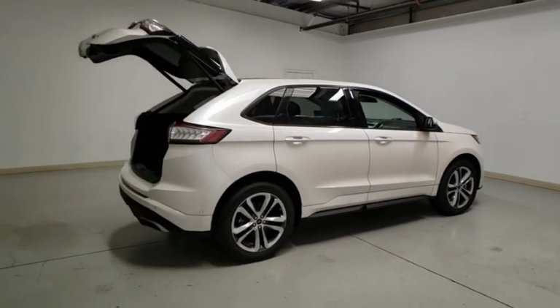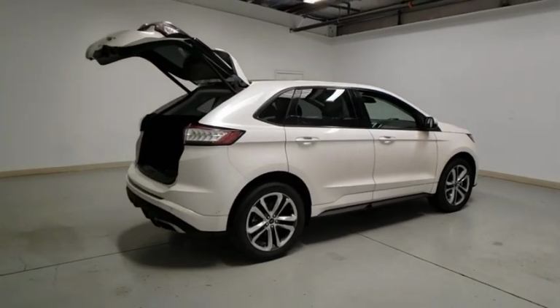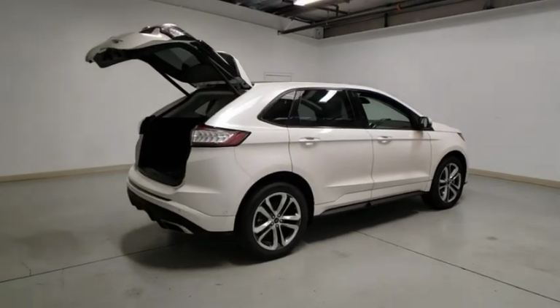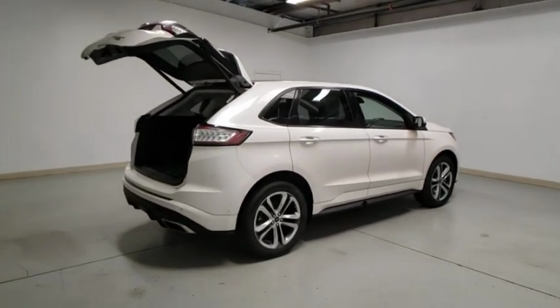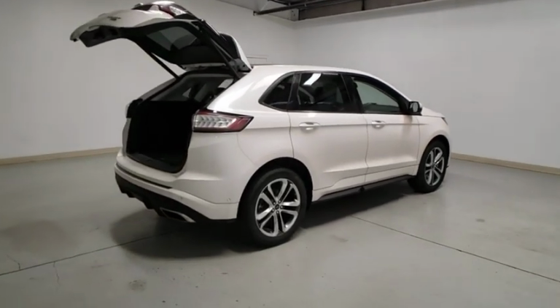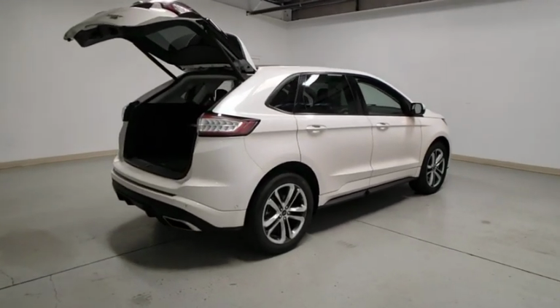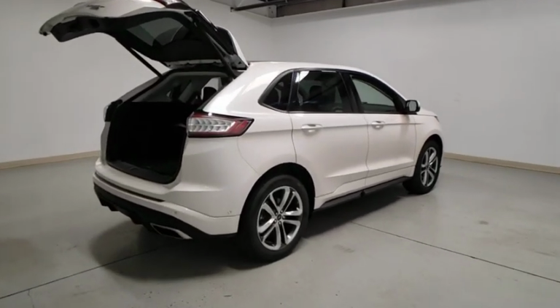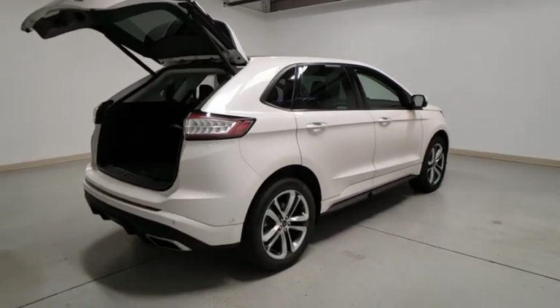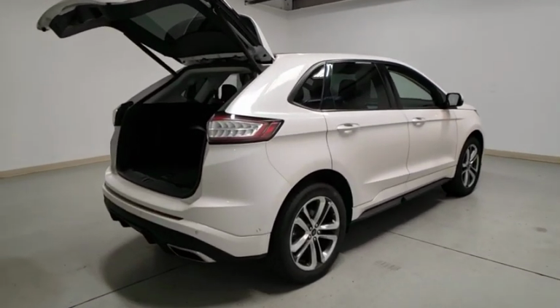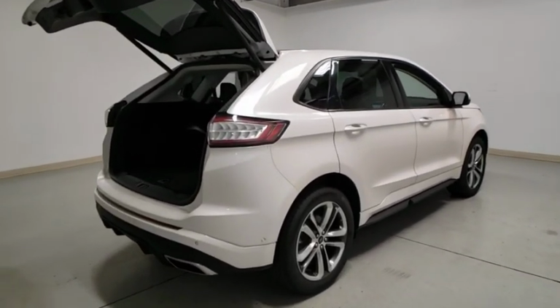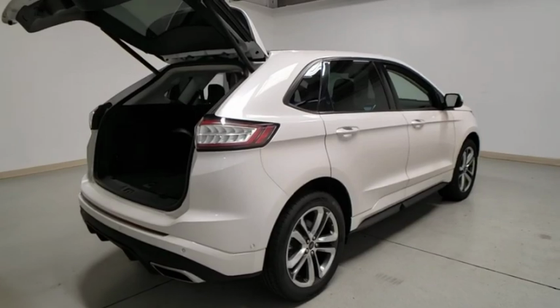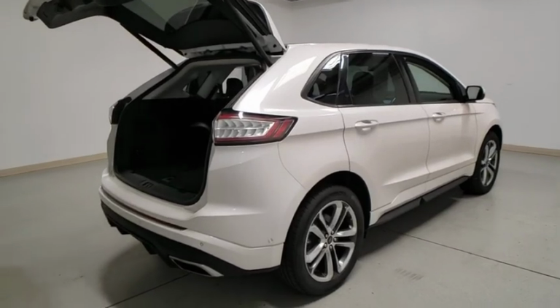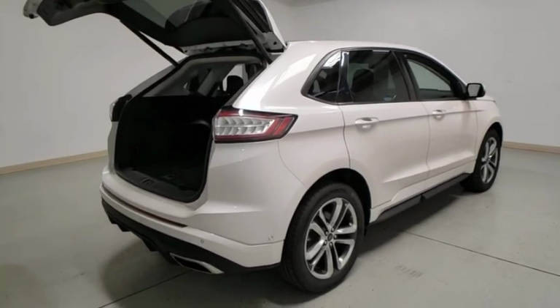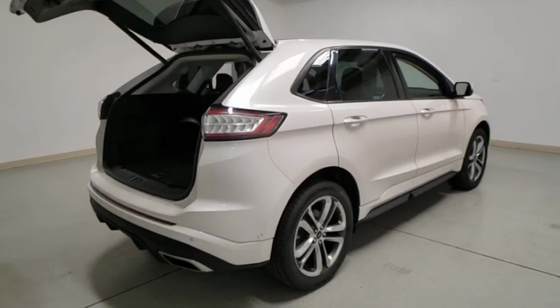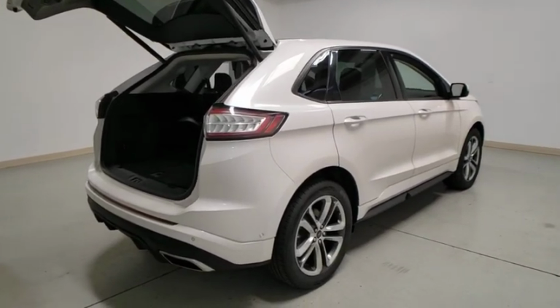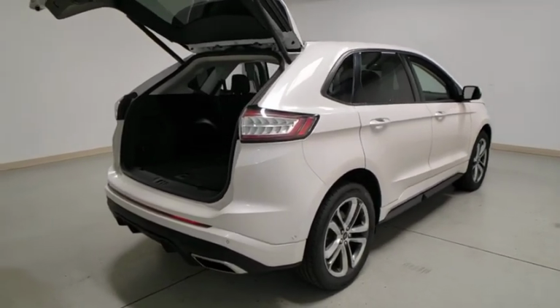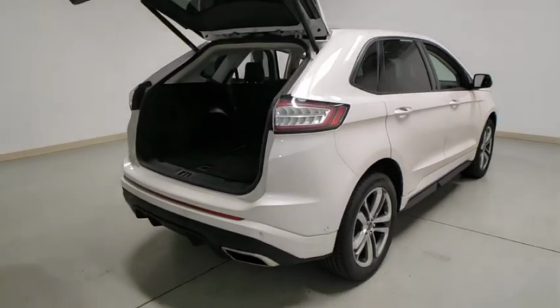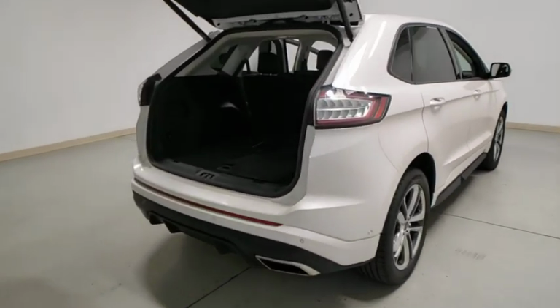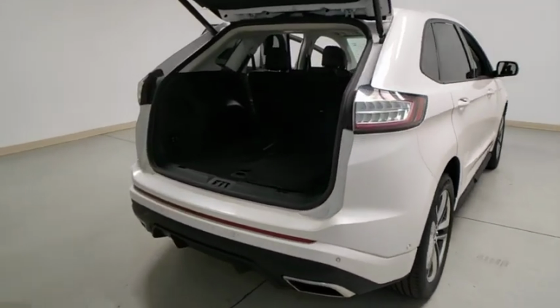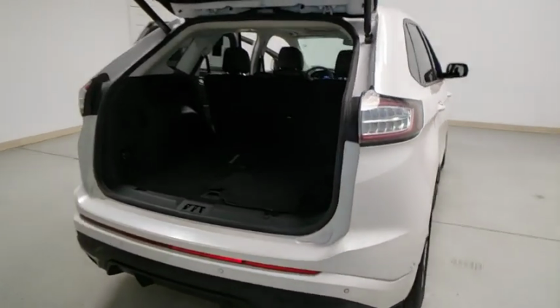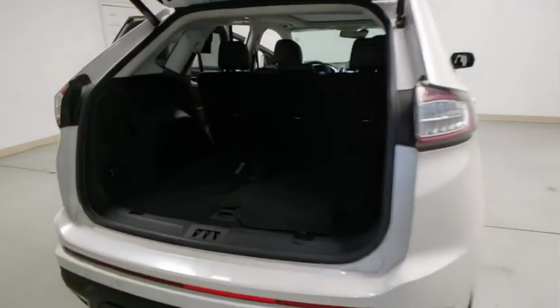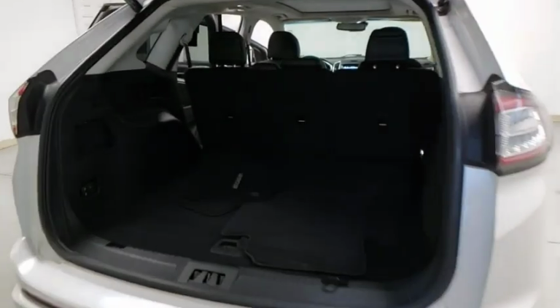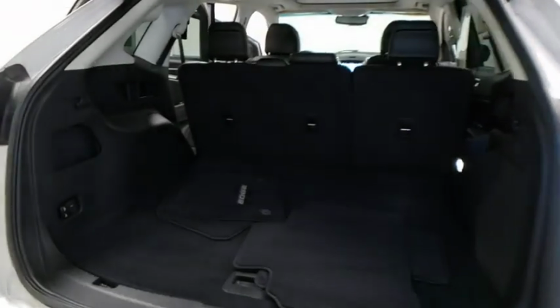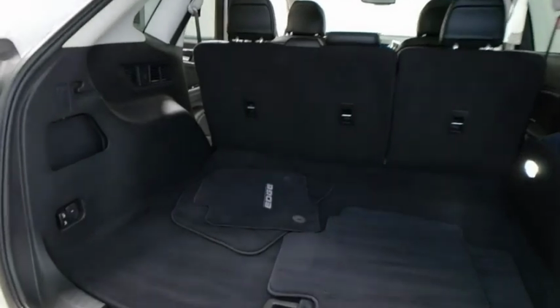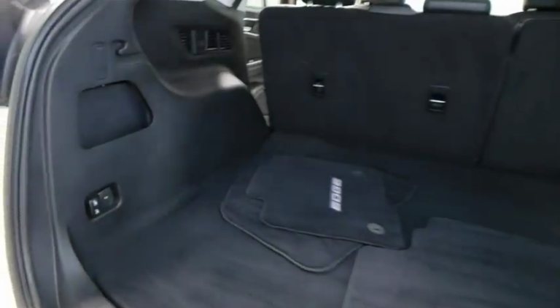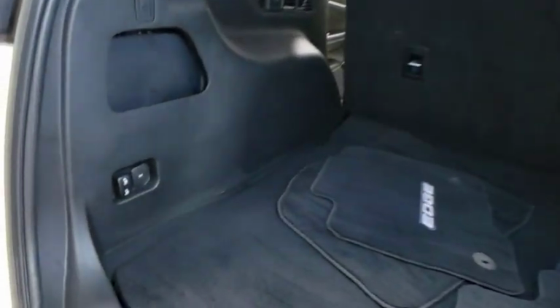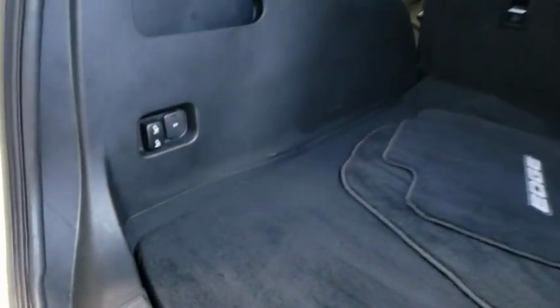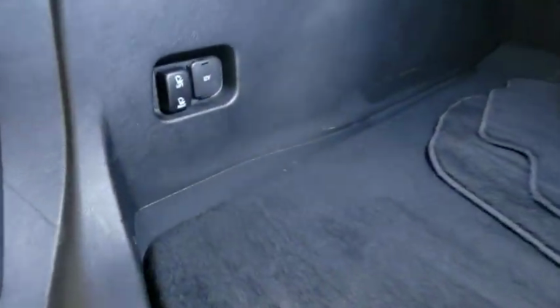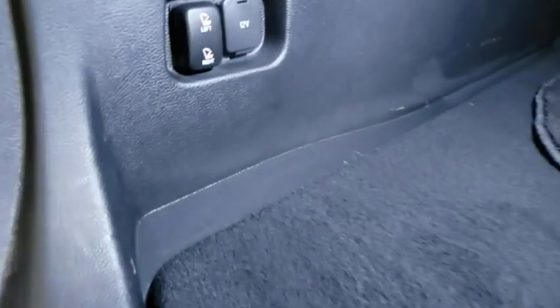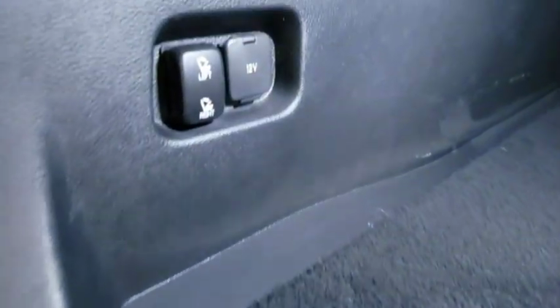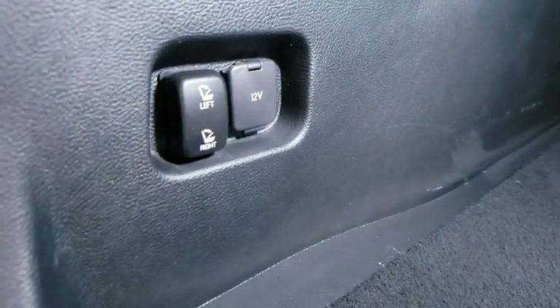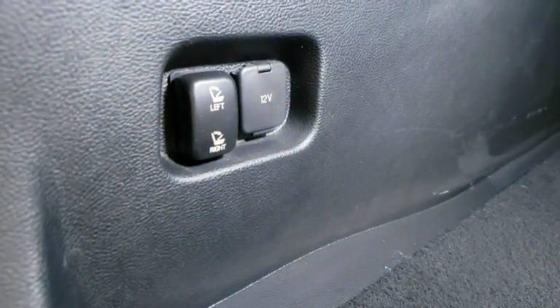Remote start, lane departure warning, traction control, remote engine start, power liftgate, navigation system, power passenger seat, dual airbags, Bluetooth, power steering, heated and cooled front seats.